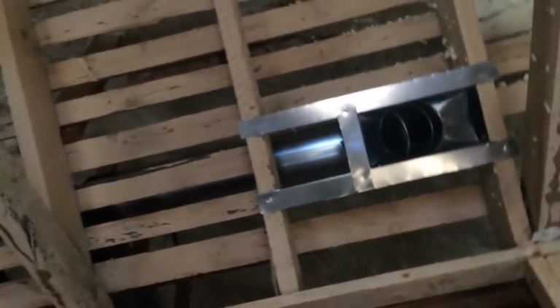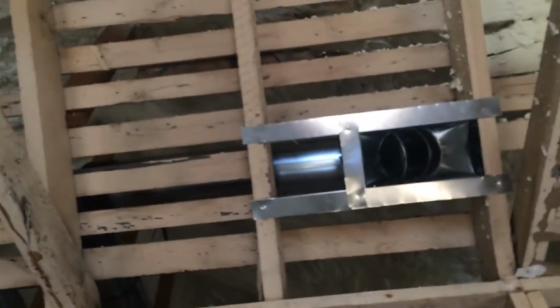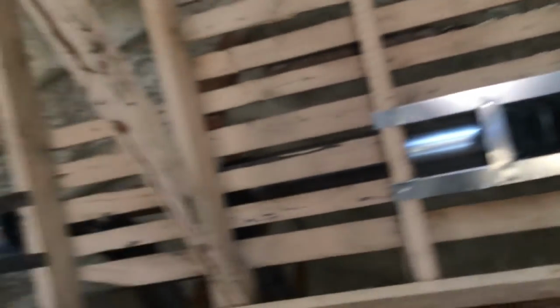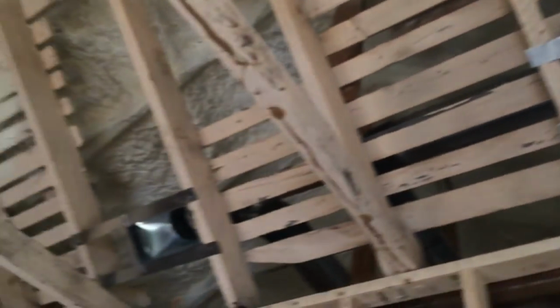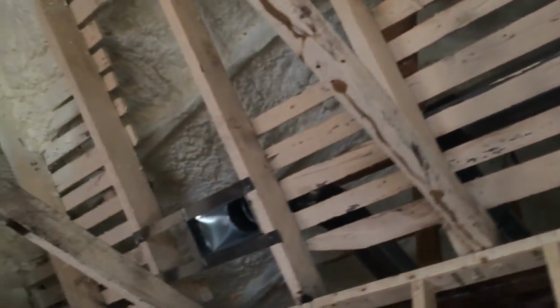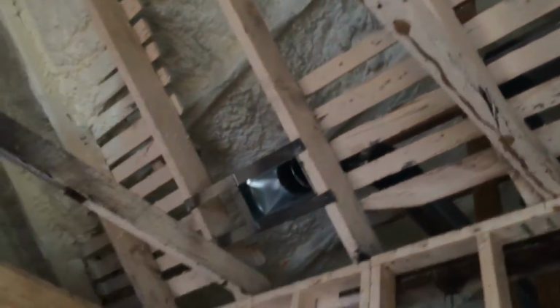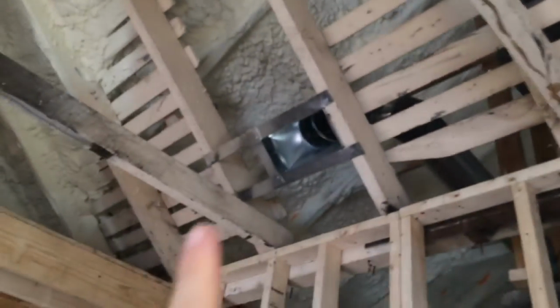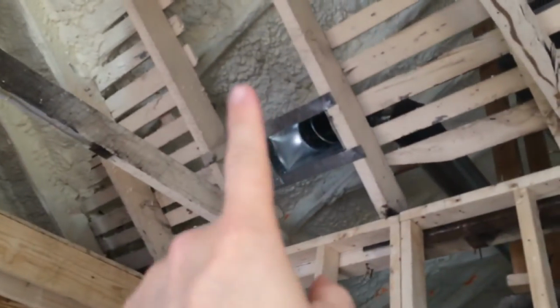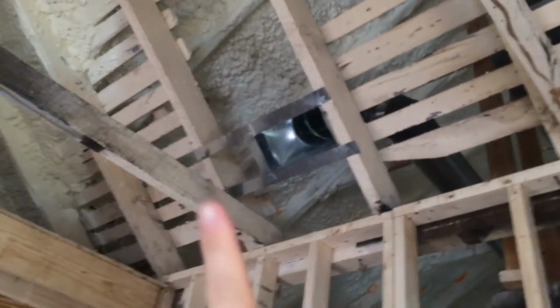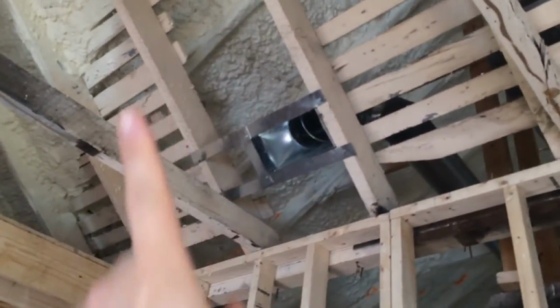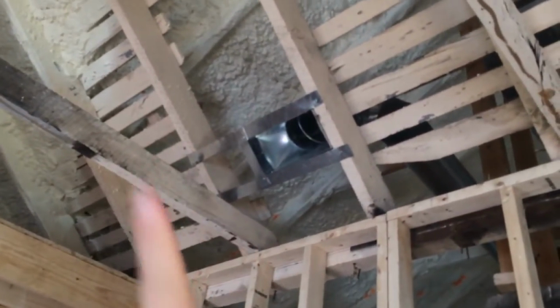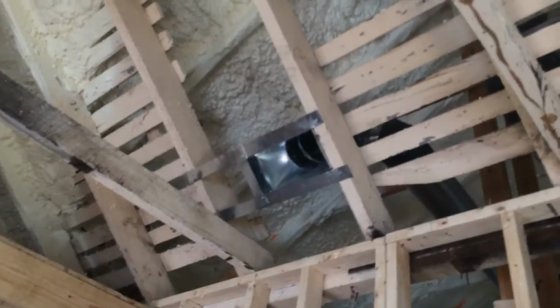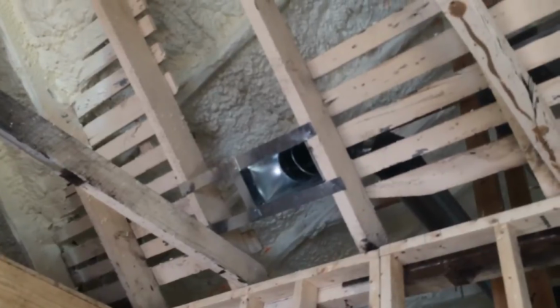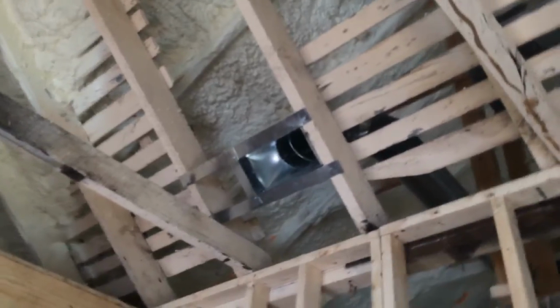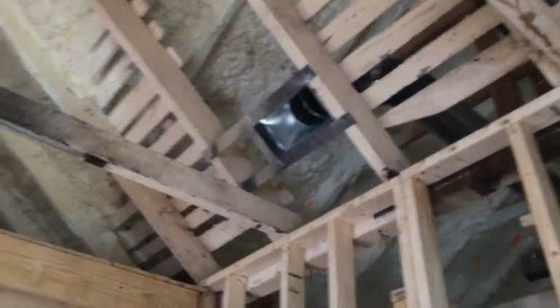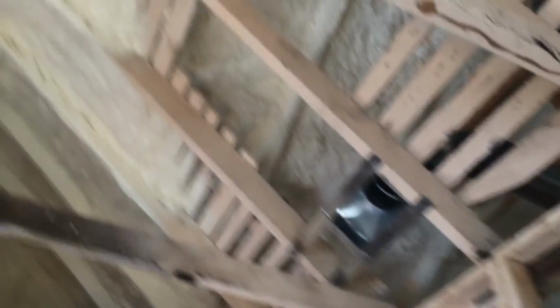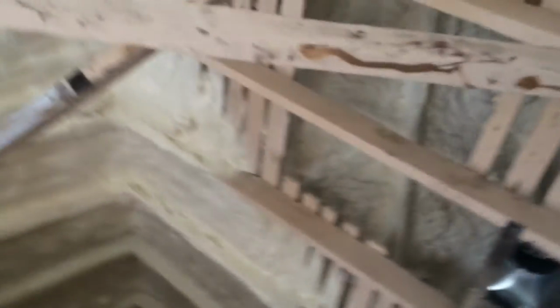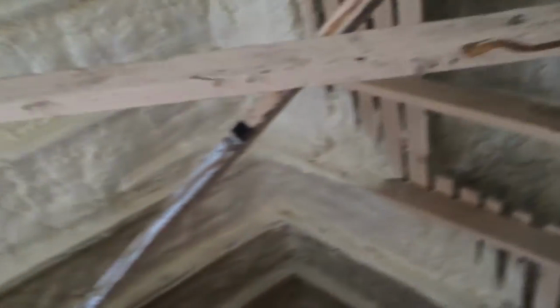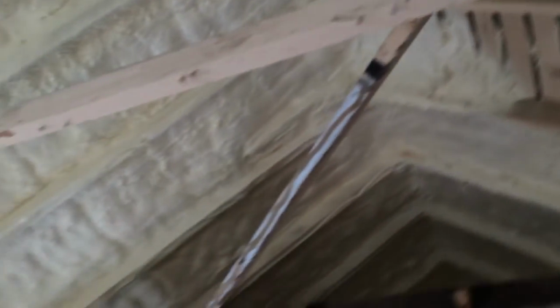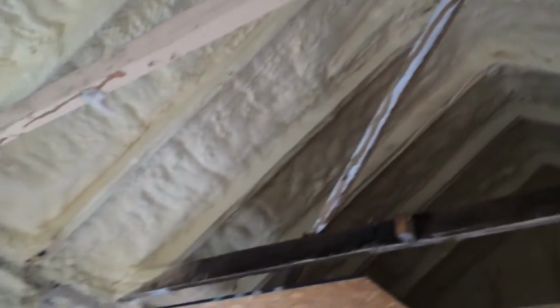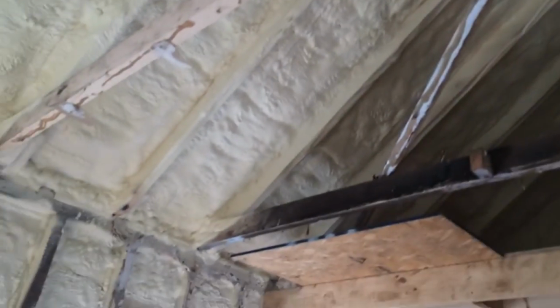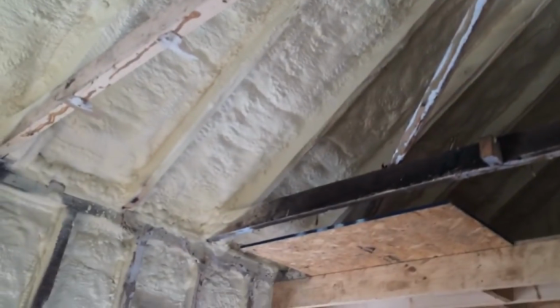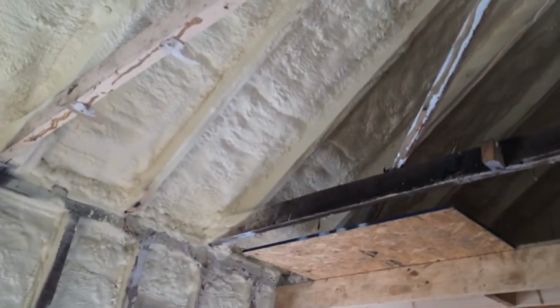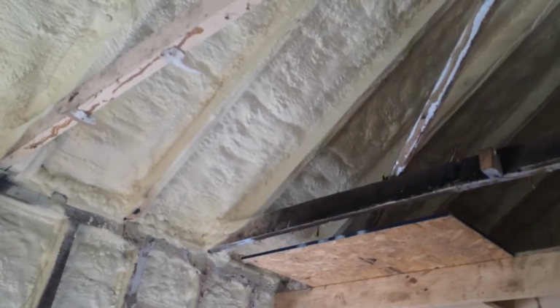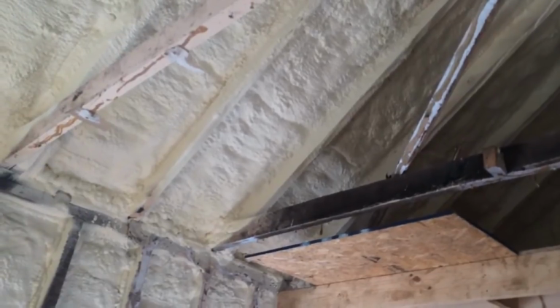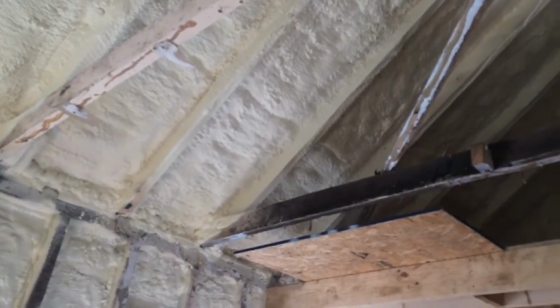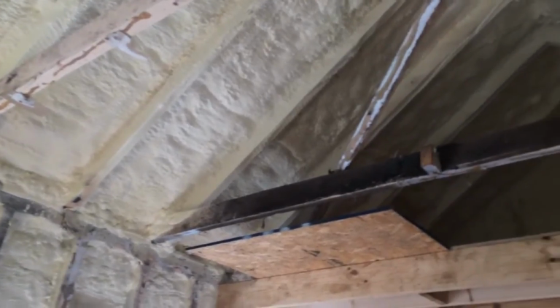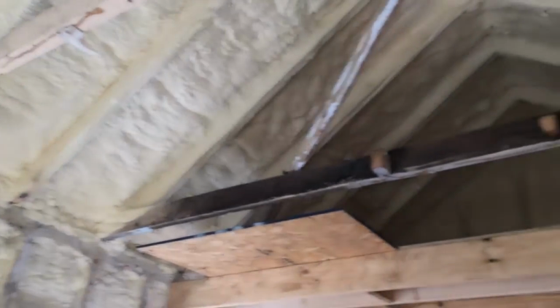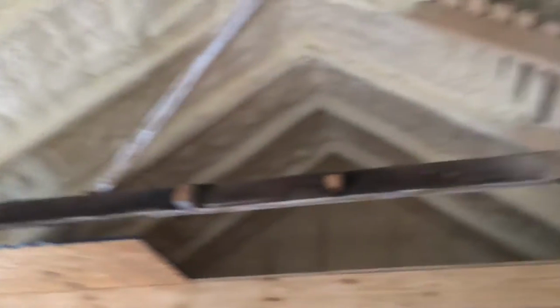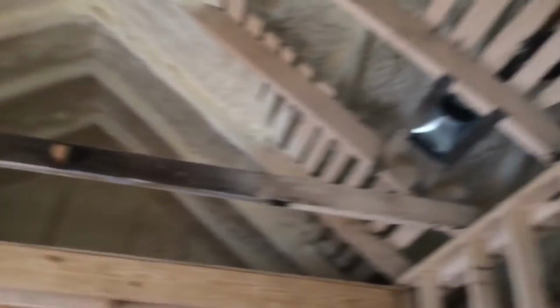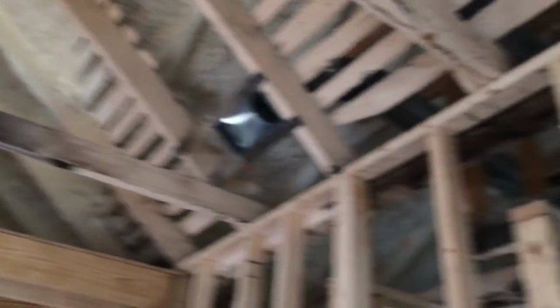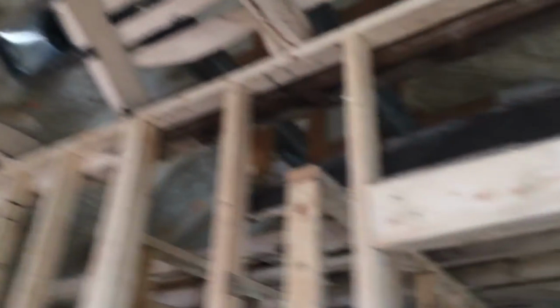One there and one there, and we're going to direct these up against the ceiling so the air goes up and over and mixes nicely, so that hopefully nobody will ever feel the flow coming across them.